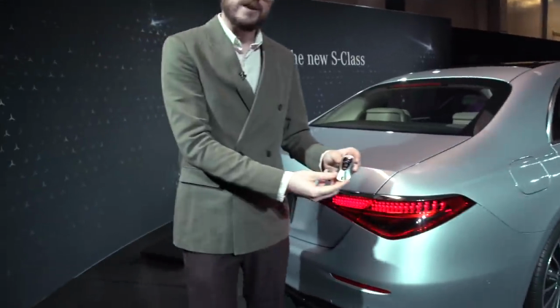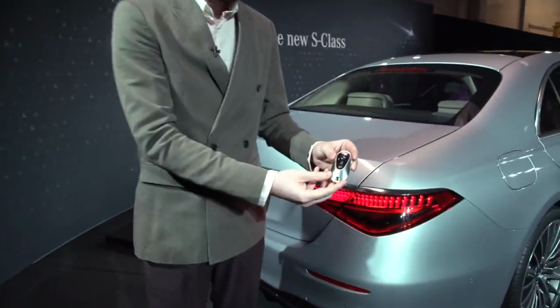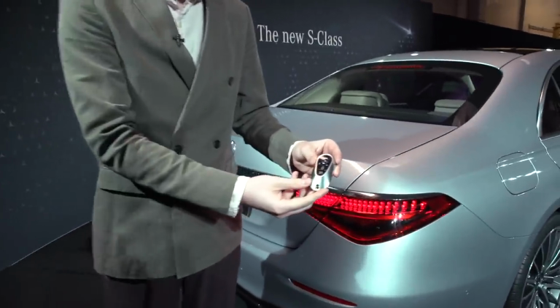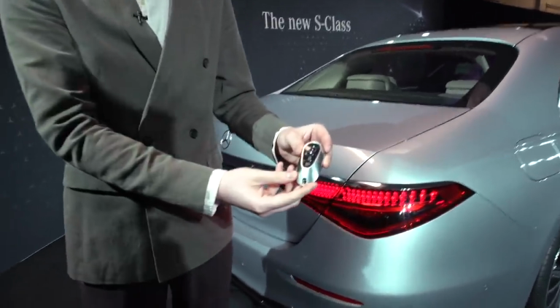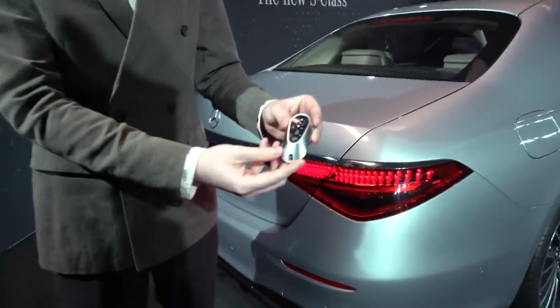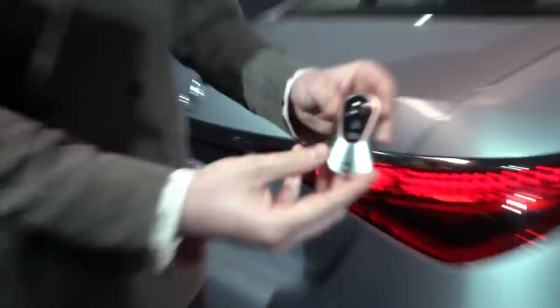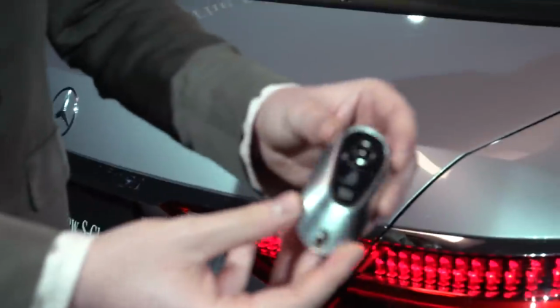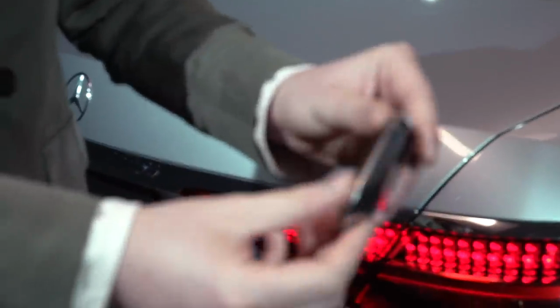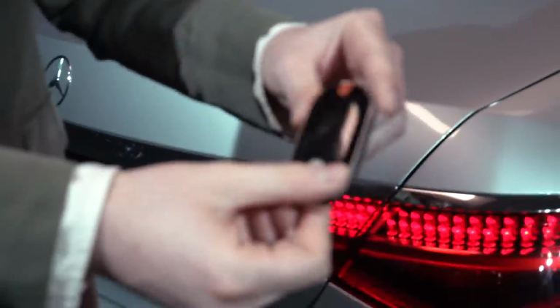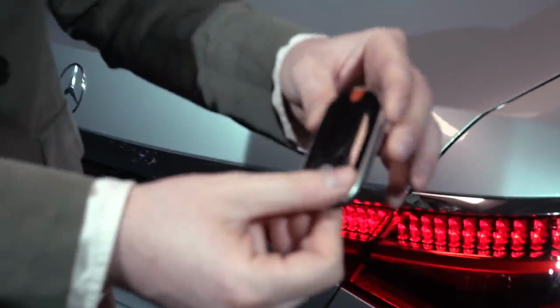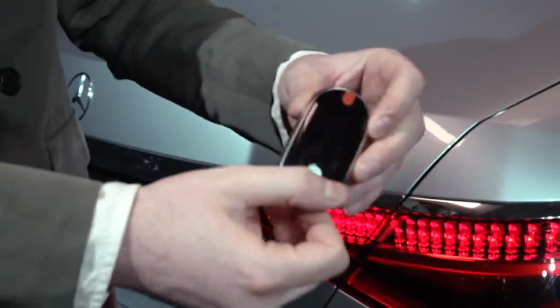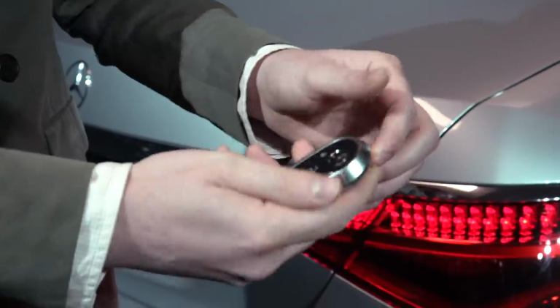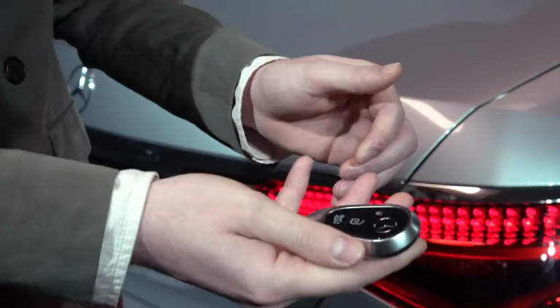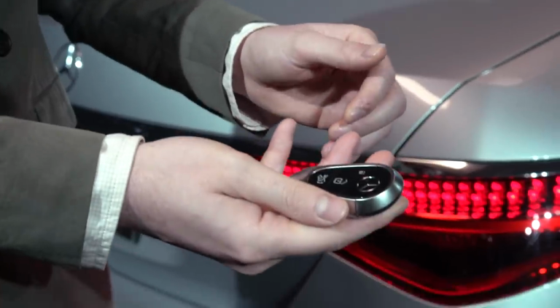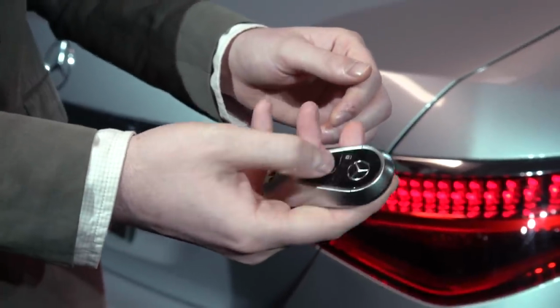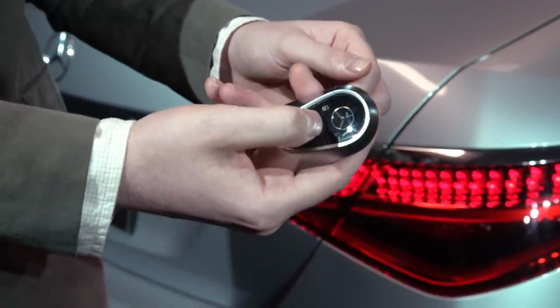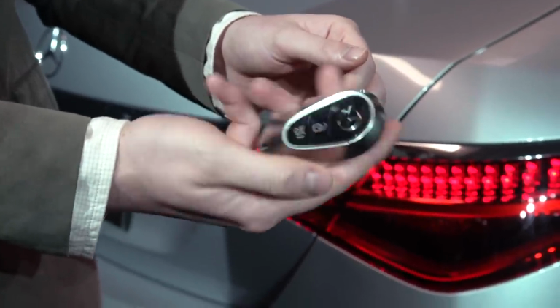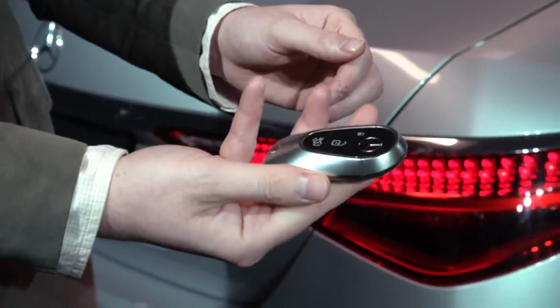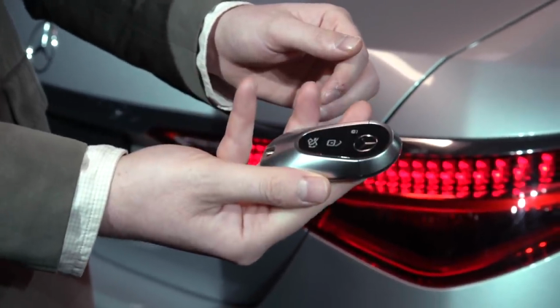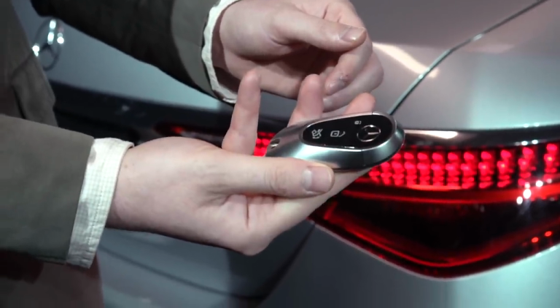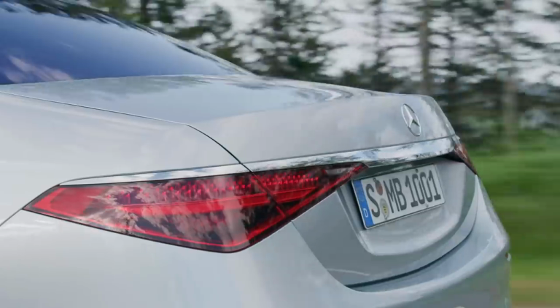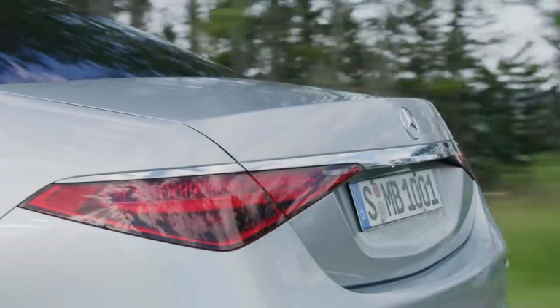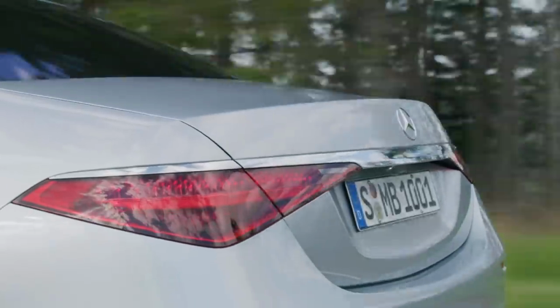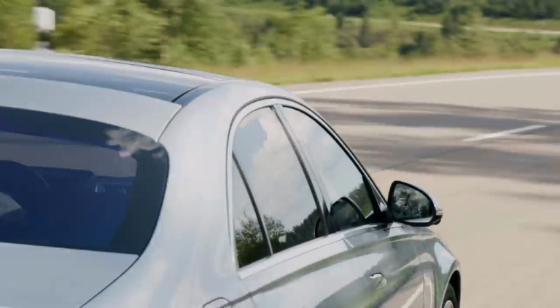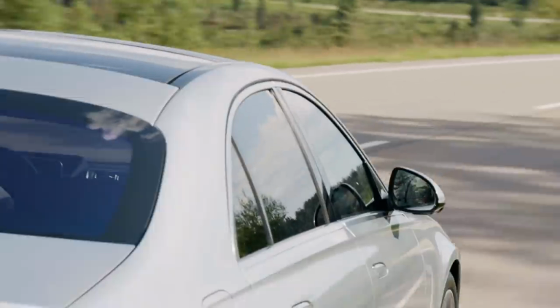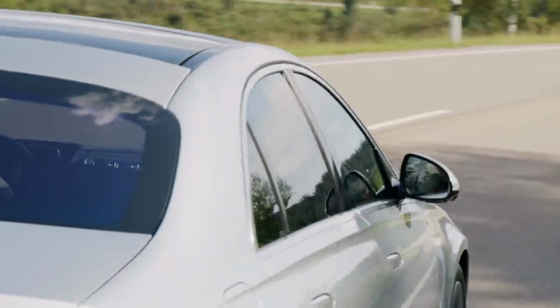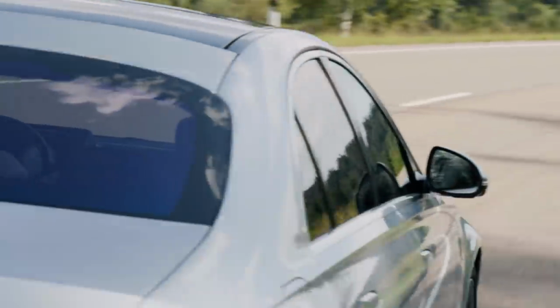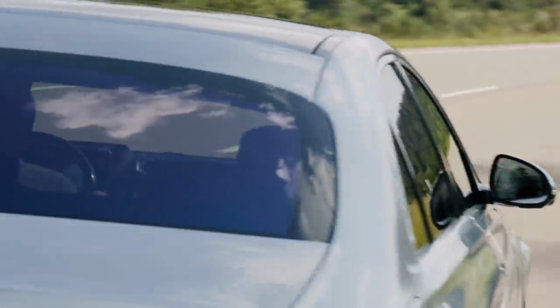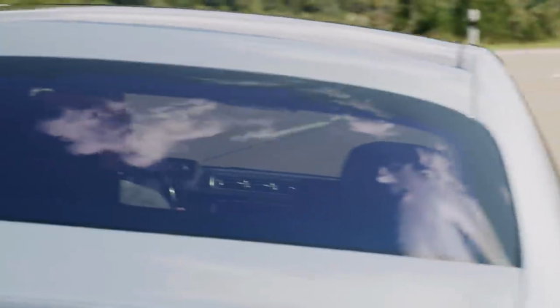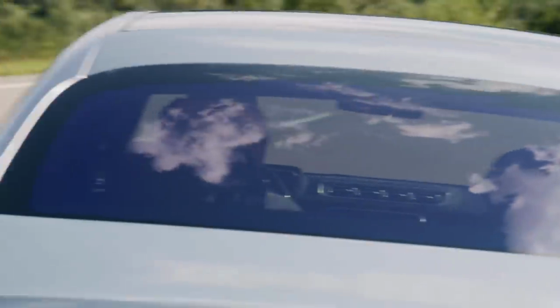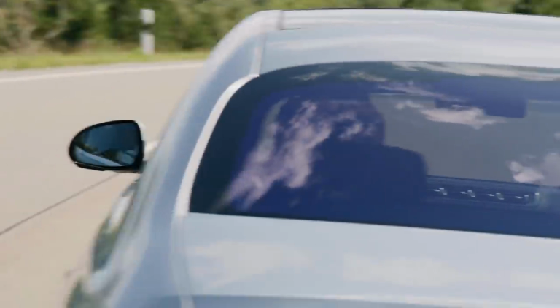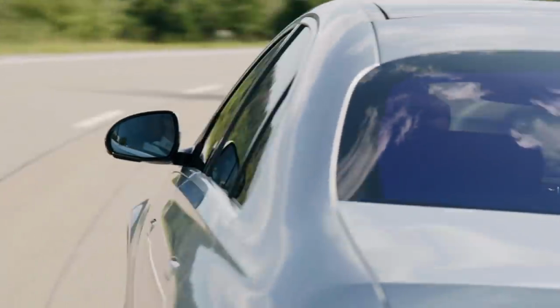Speaking of the key, it's a new design for Mercedes-Benz — kind of pretty, kind of special, and feels nice in your hand. It's made from good materials, which is always a plus. Other traffic will spend a lot of time looking at those tail lights as well.